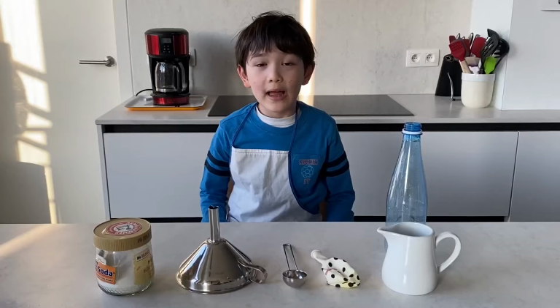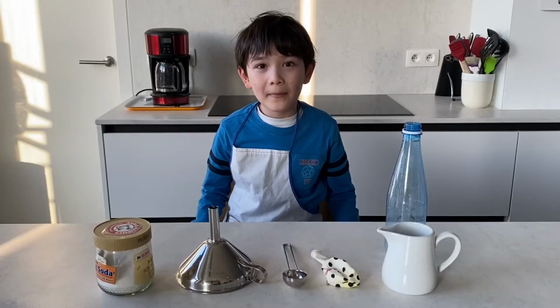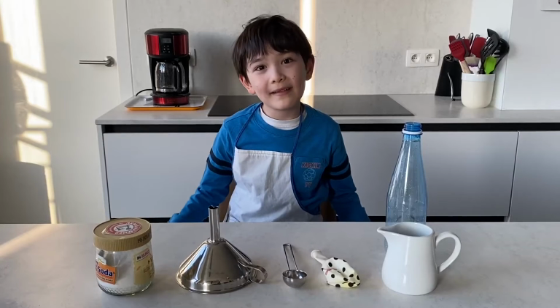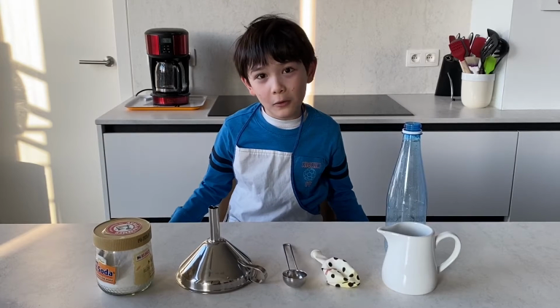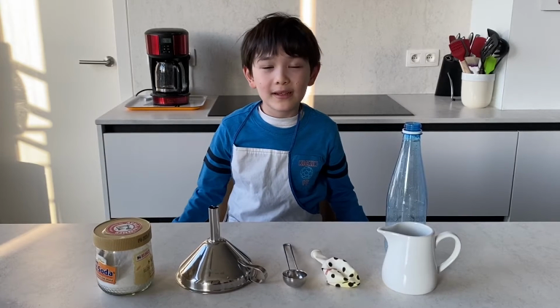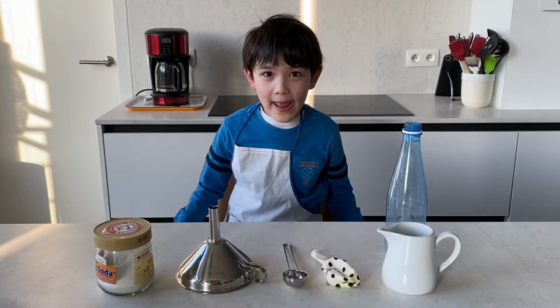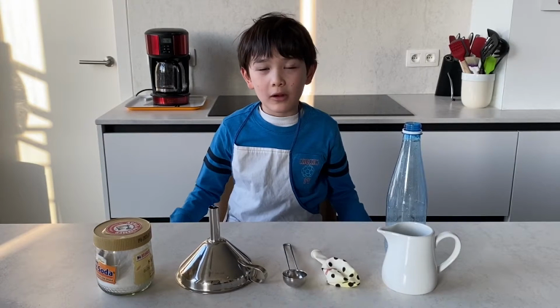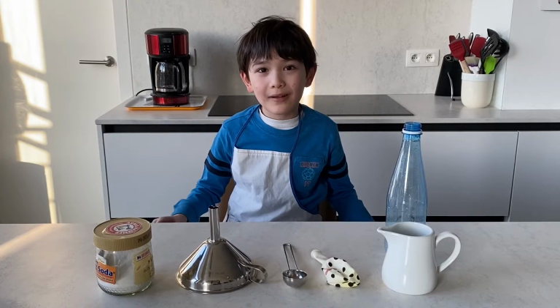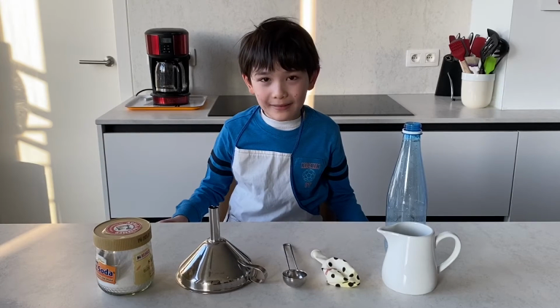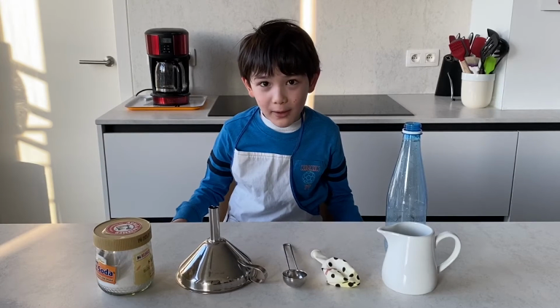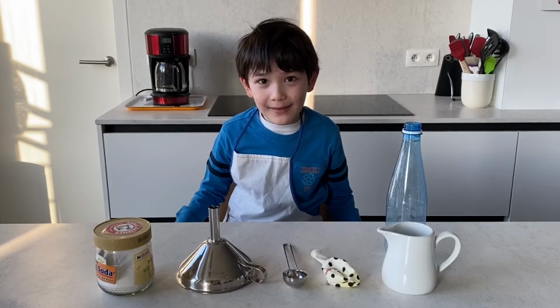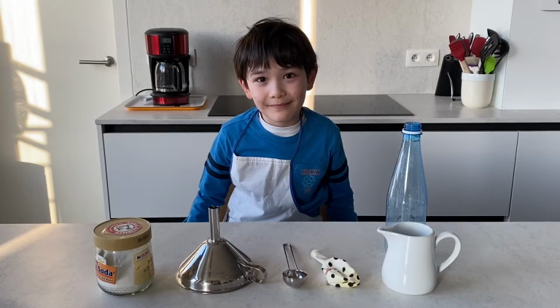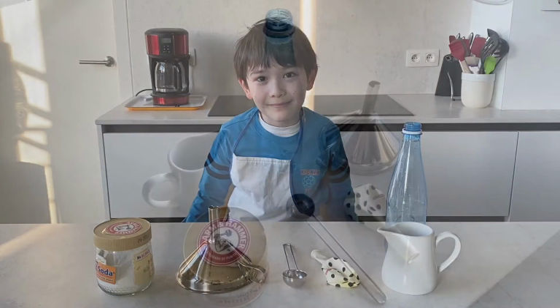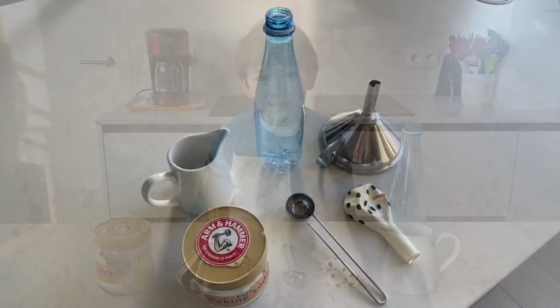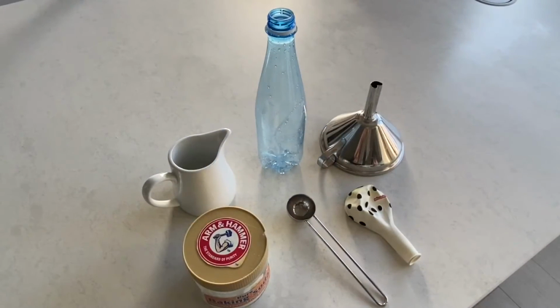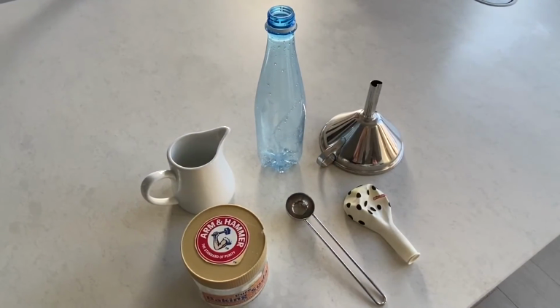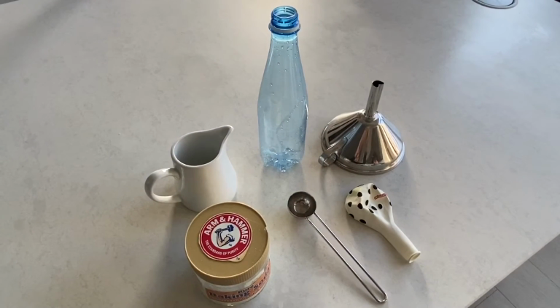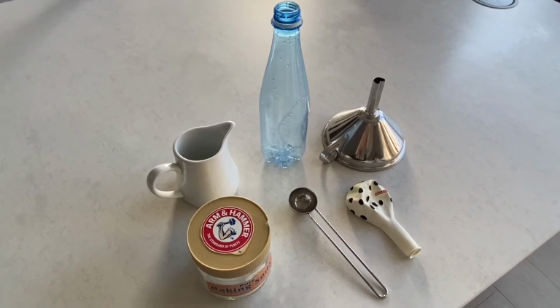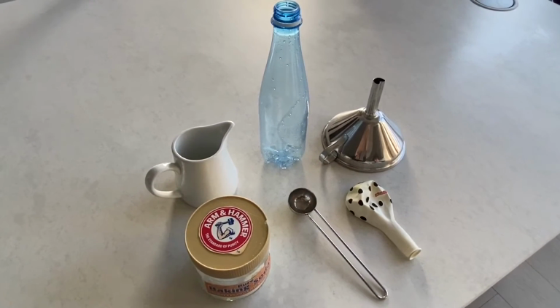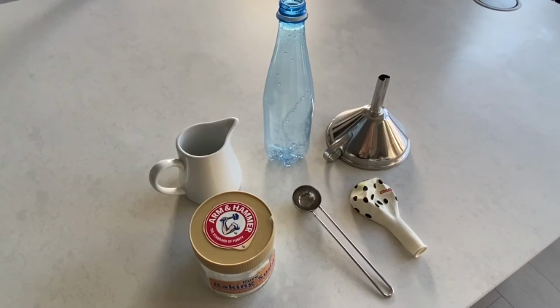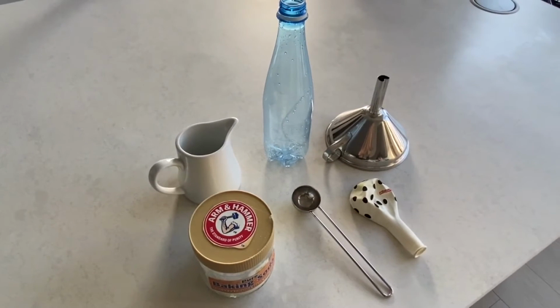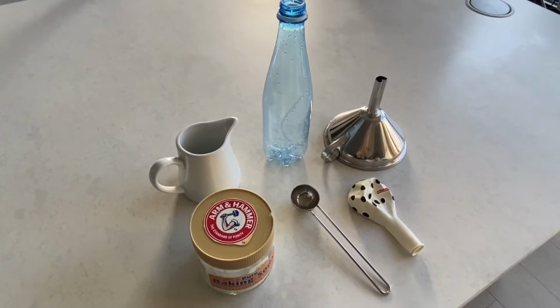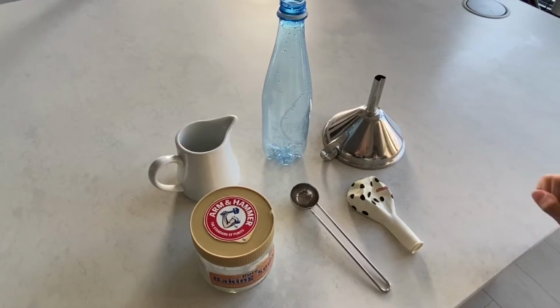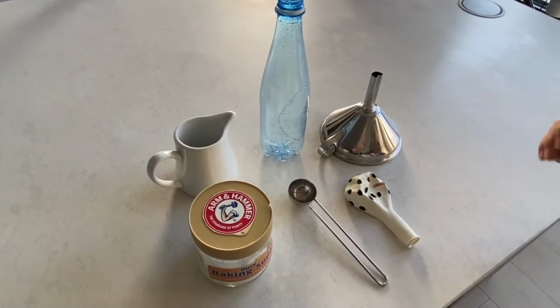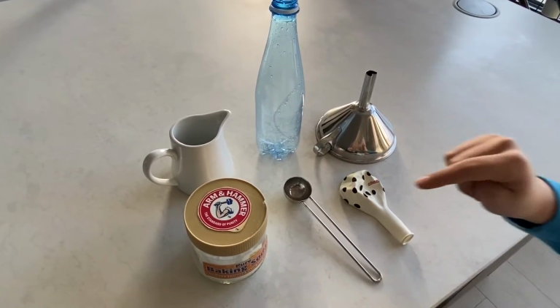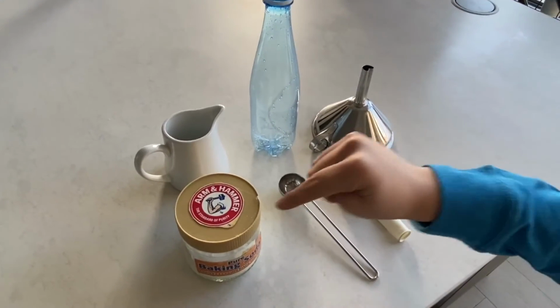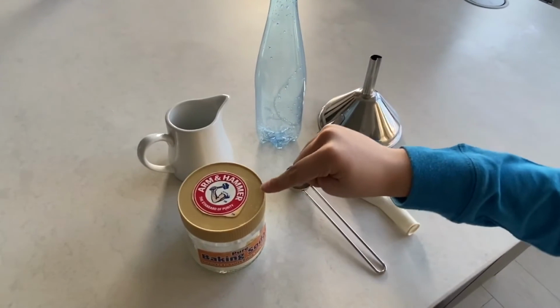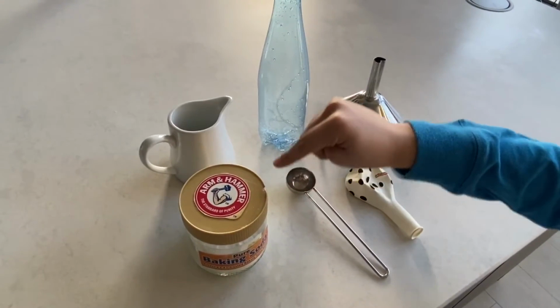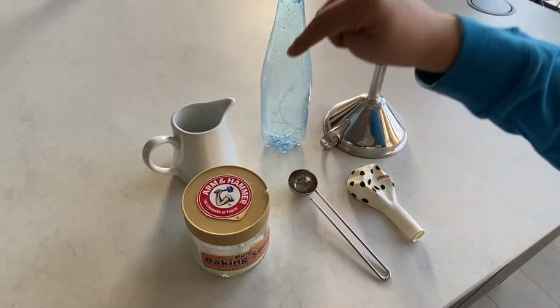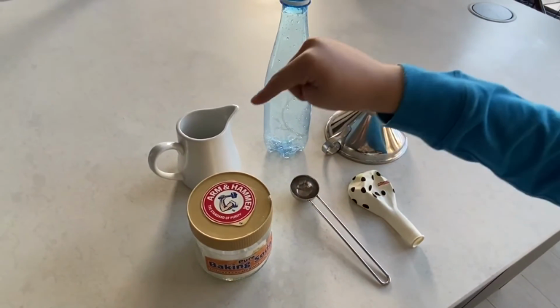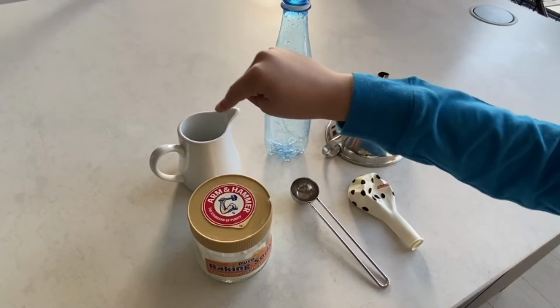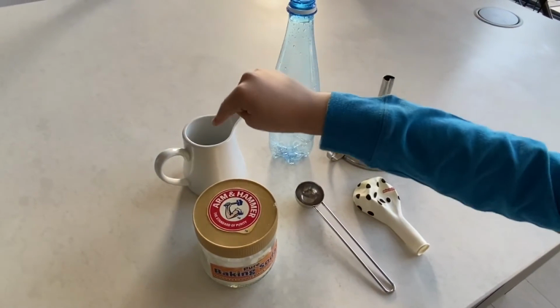Hello, my name is Enzo. Today we're gonna do a science experiment. For this experiment we'll need the following: baking soda and vinegar.